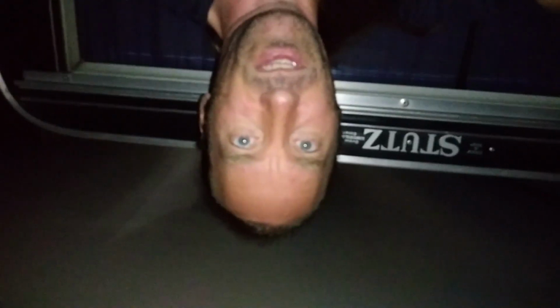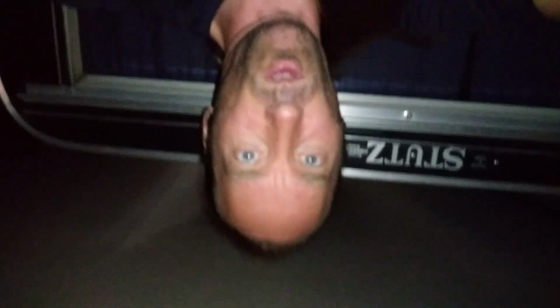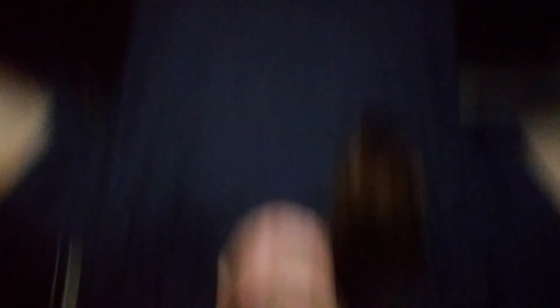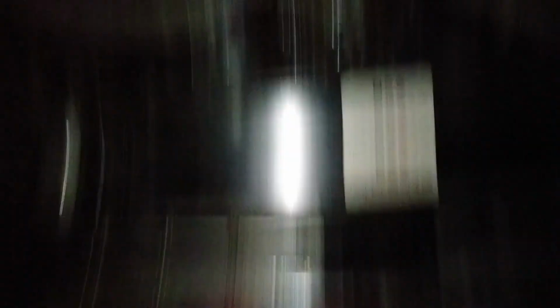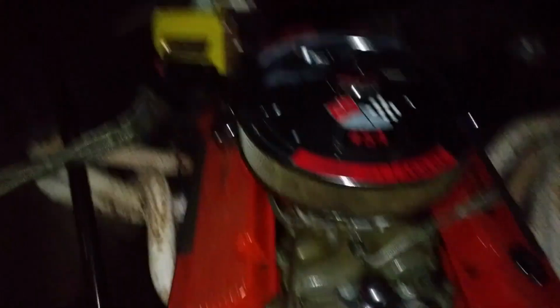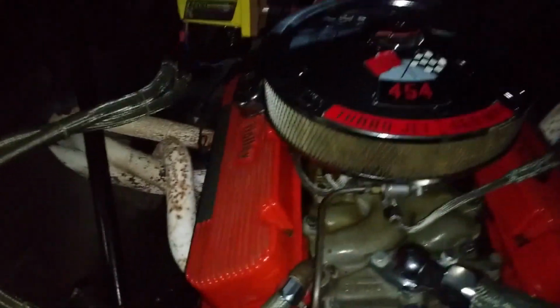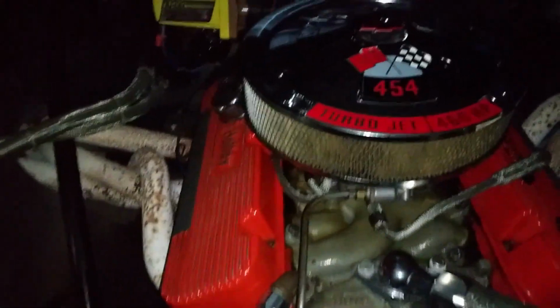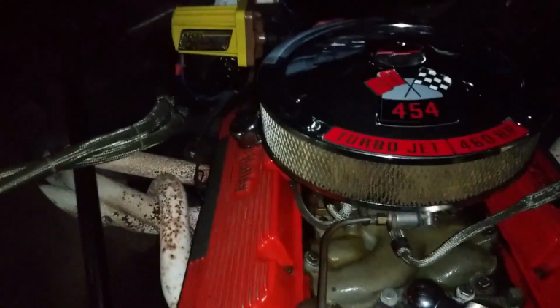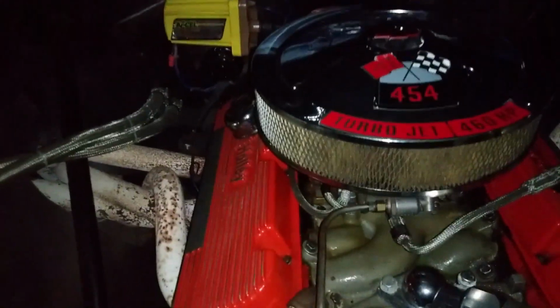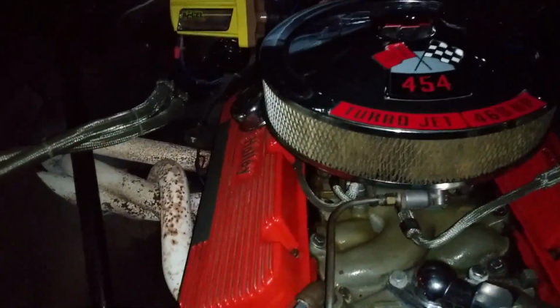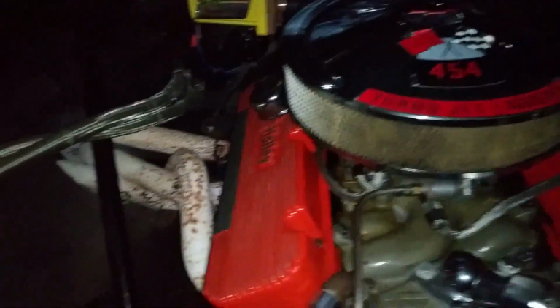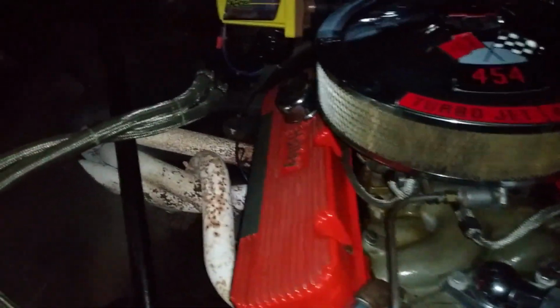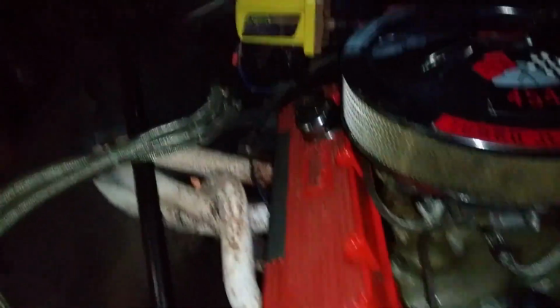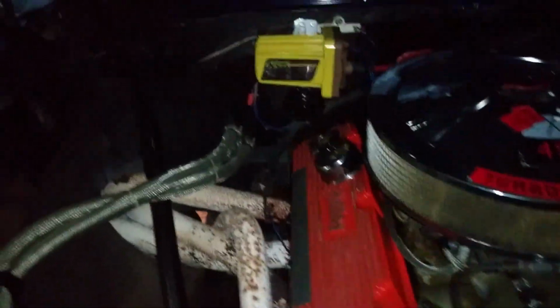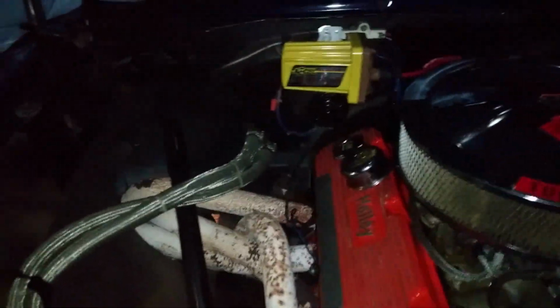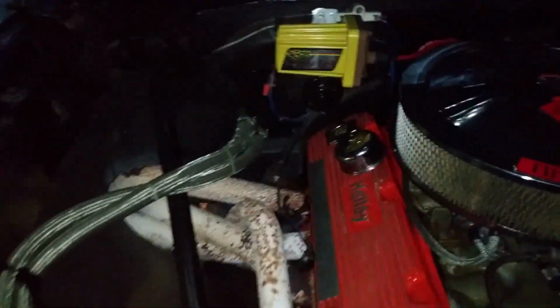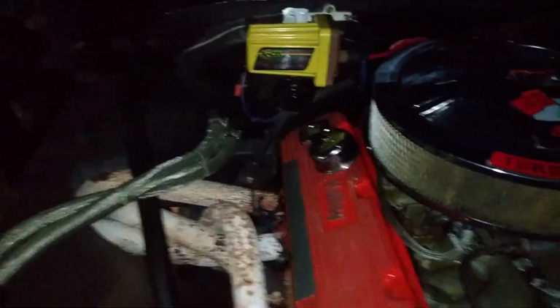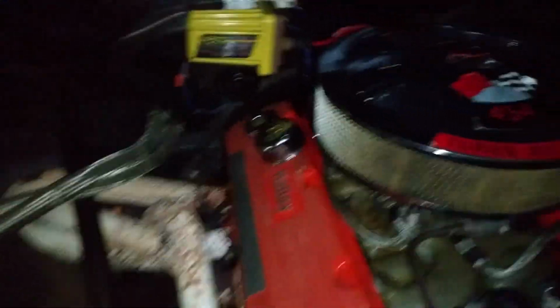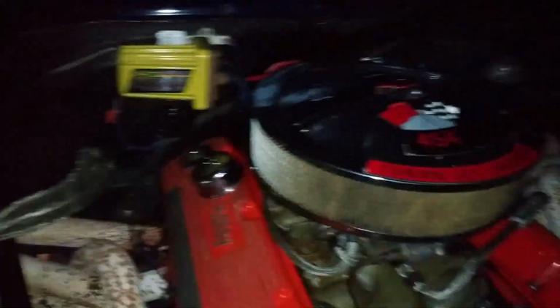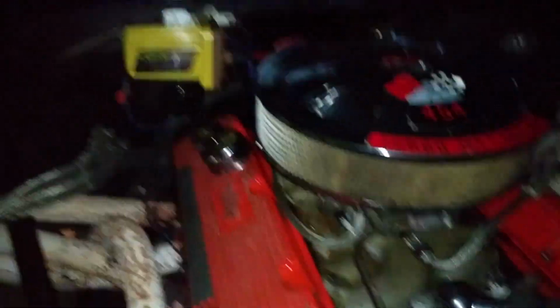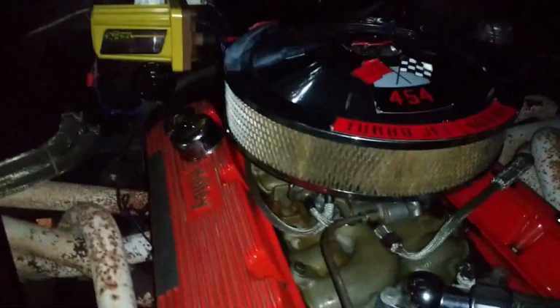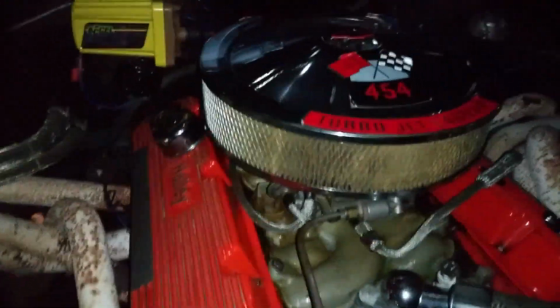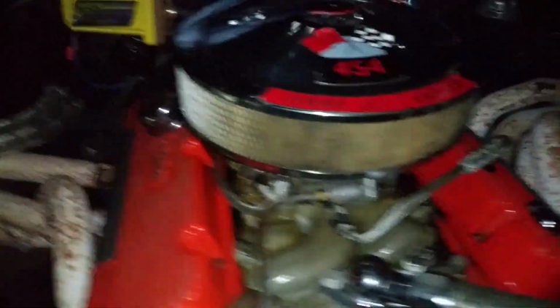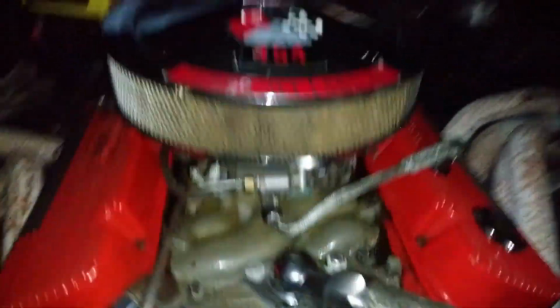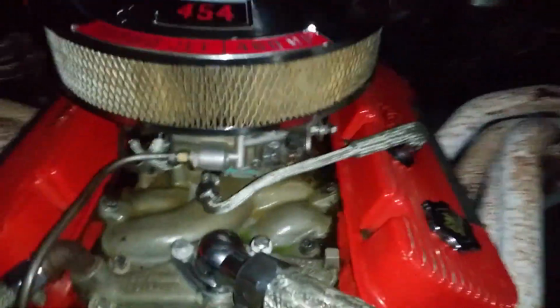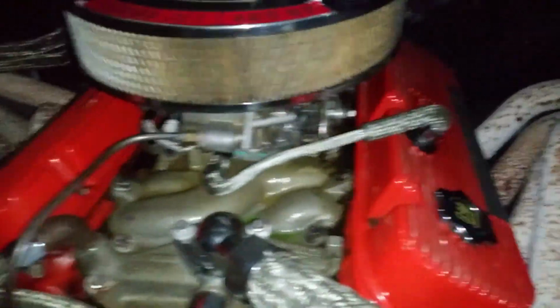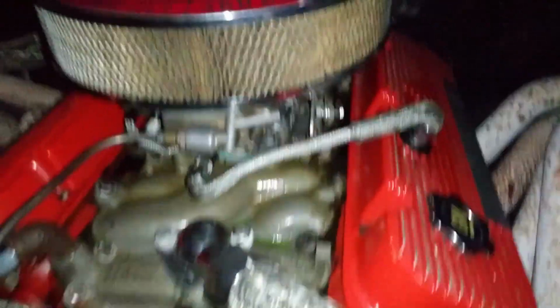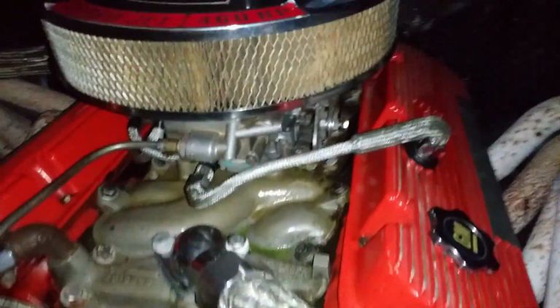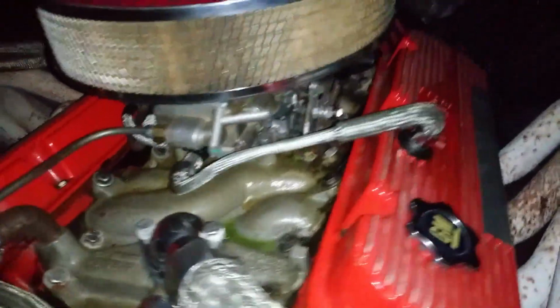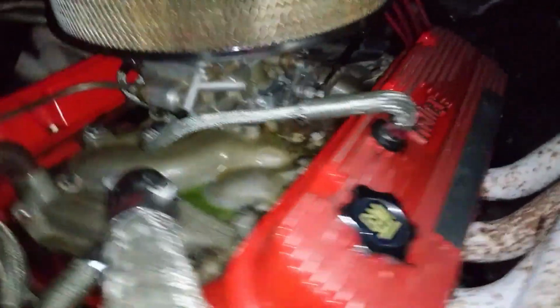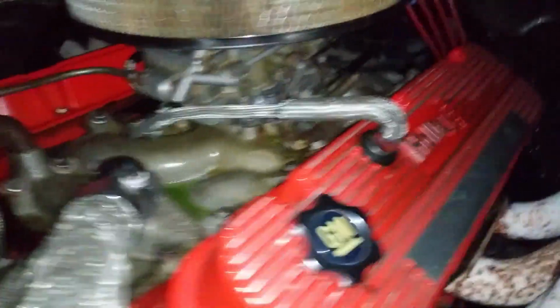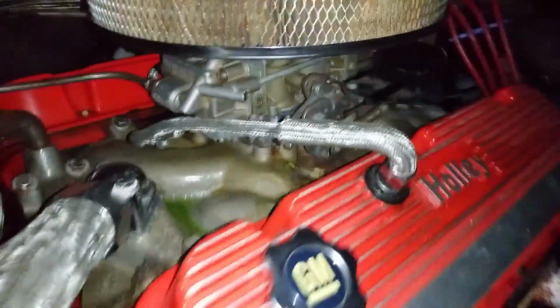Yo. Had to rebuild the carburetor on this thing and put a hall effect ignition system in it before.